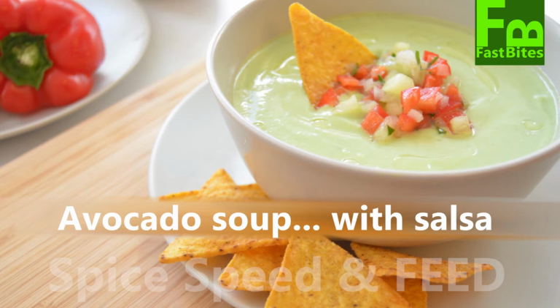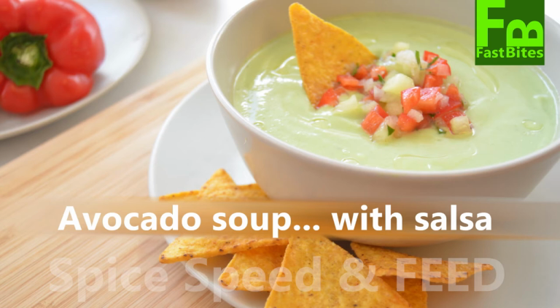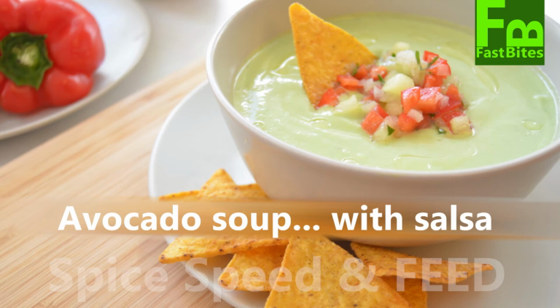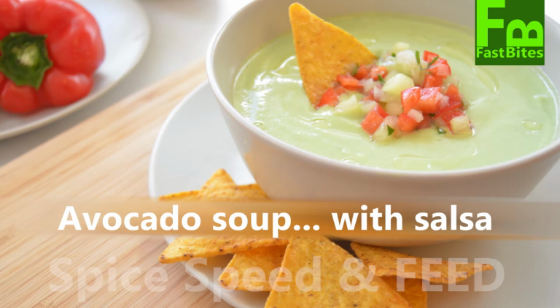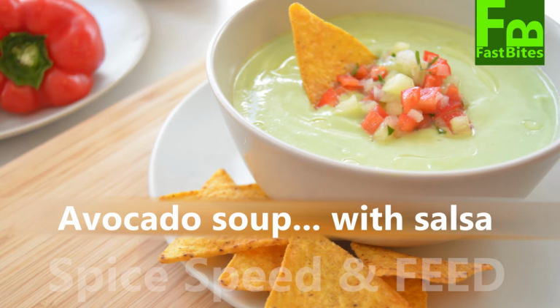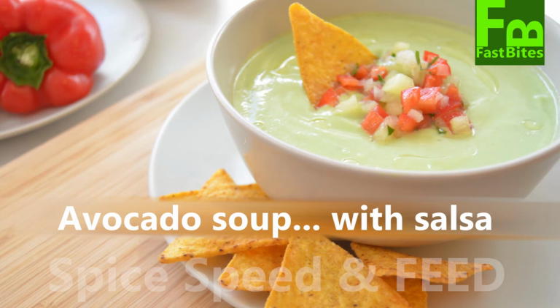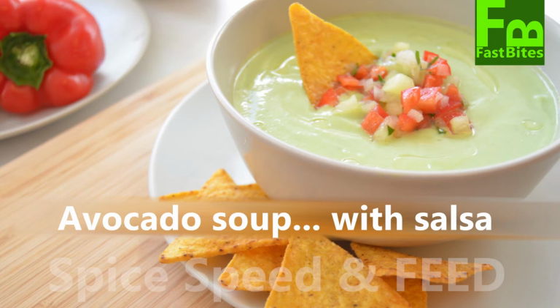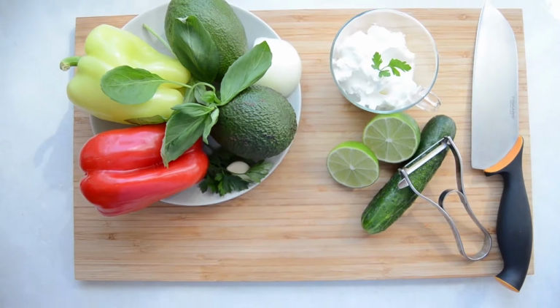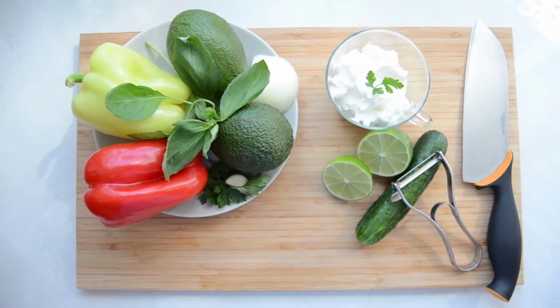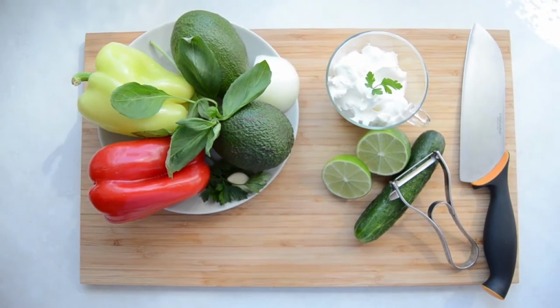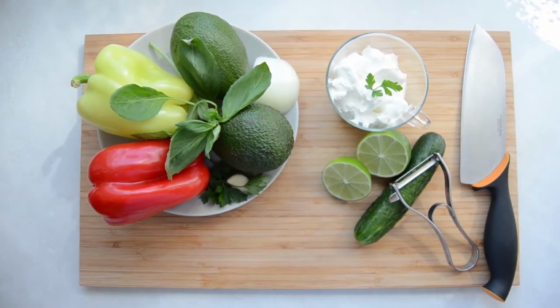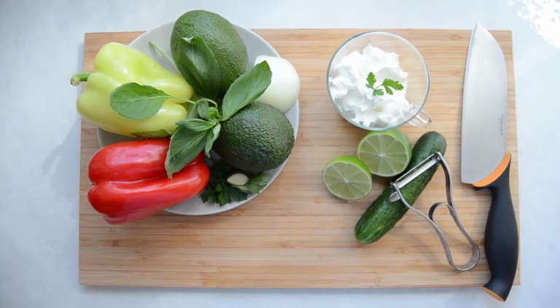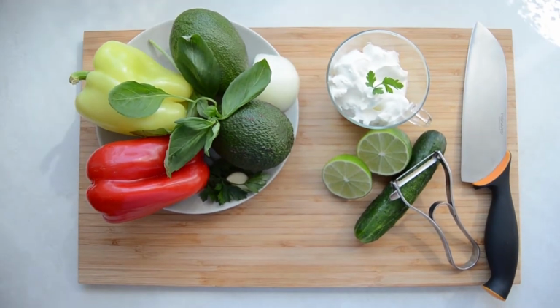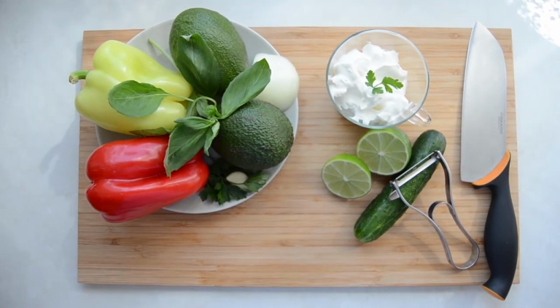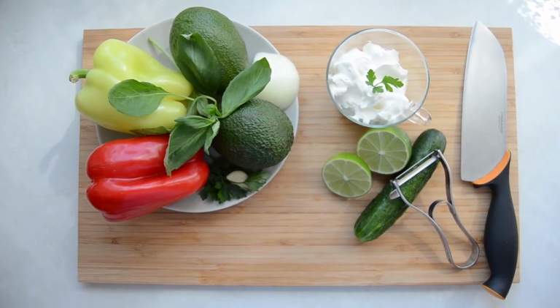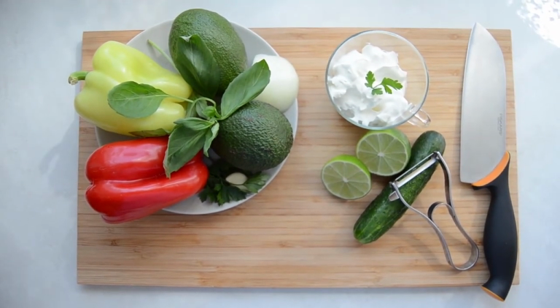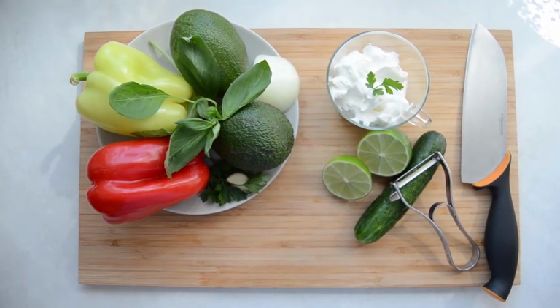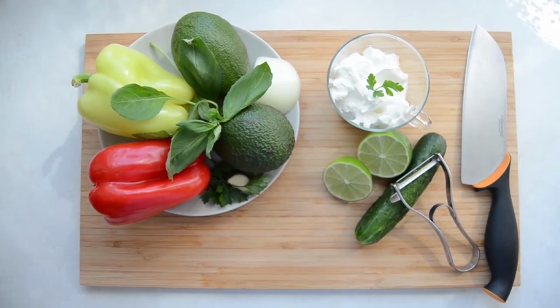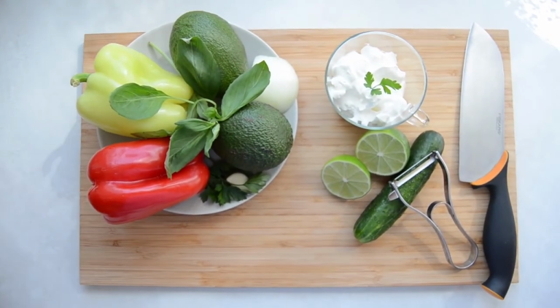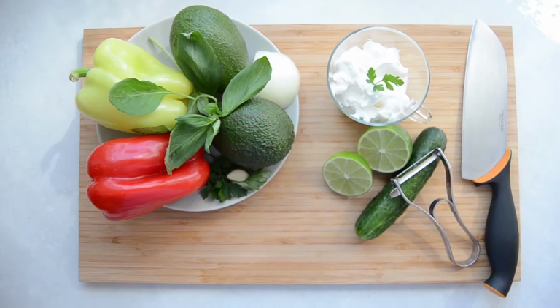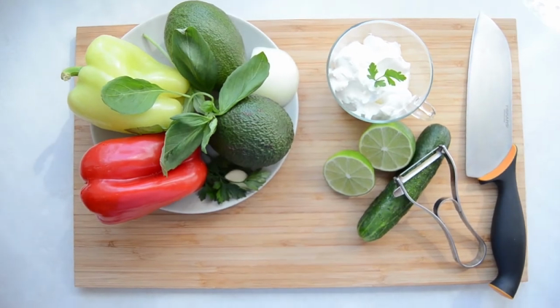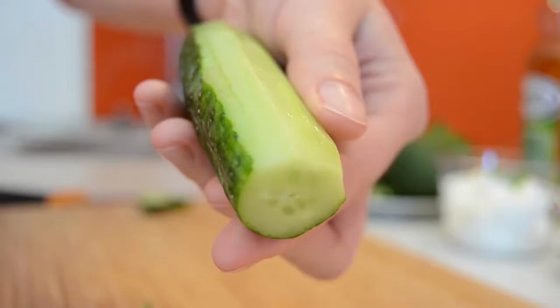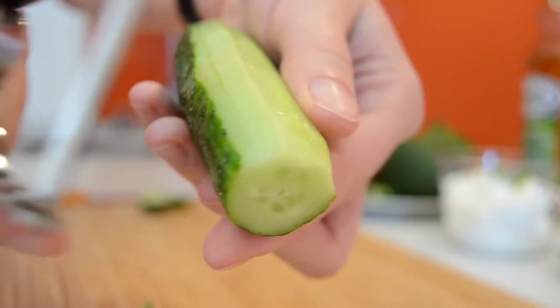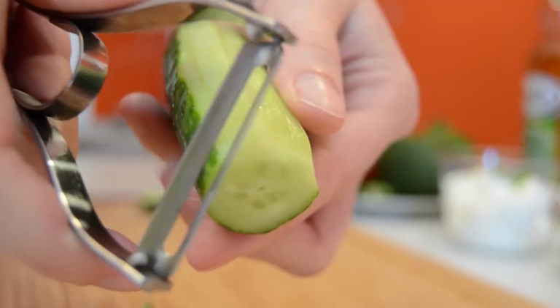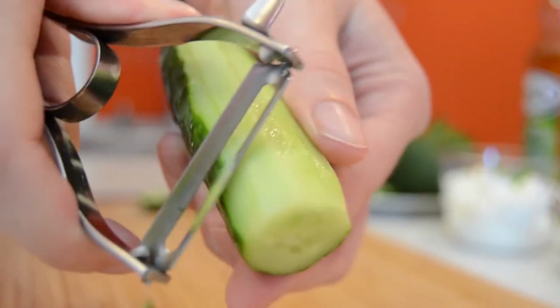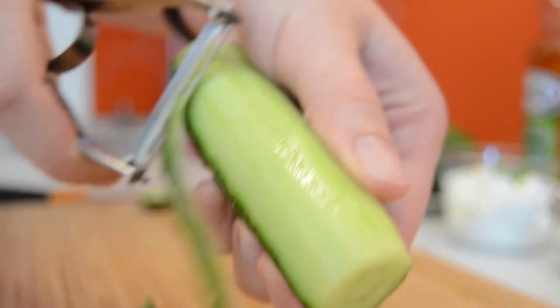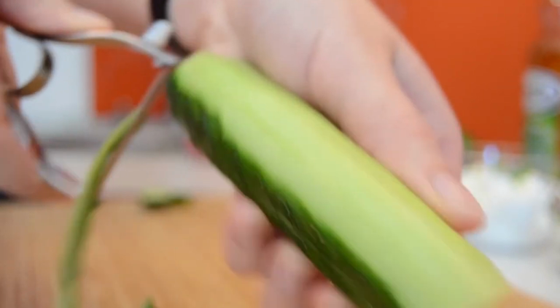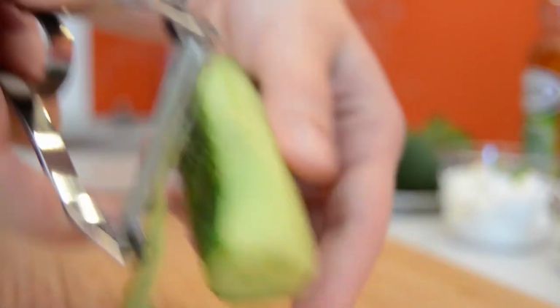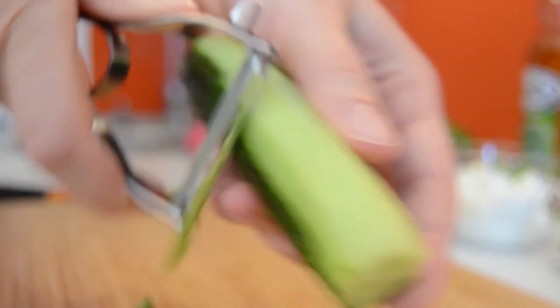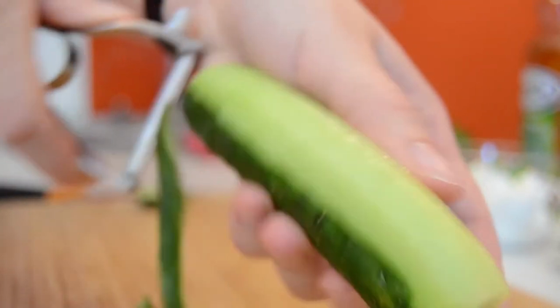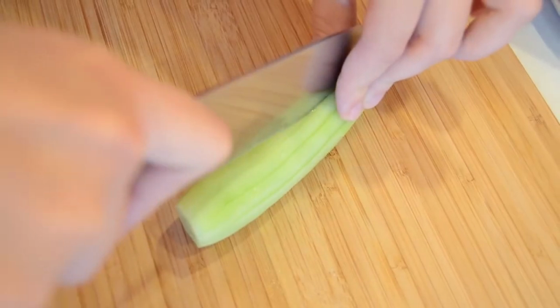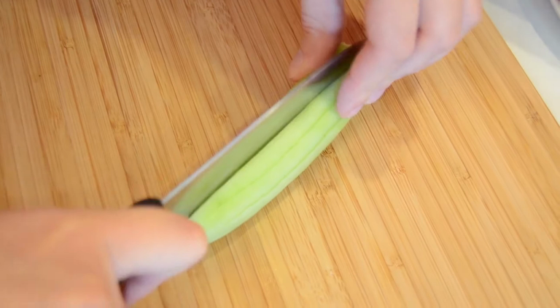Avocado soup with salsa. Peel the cucumber and cut it into cubes.